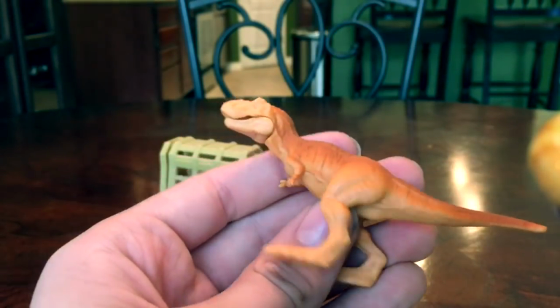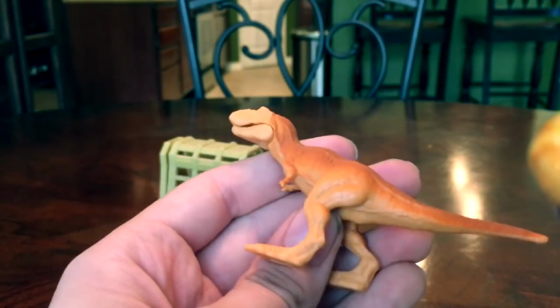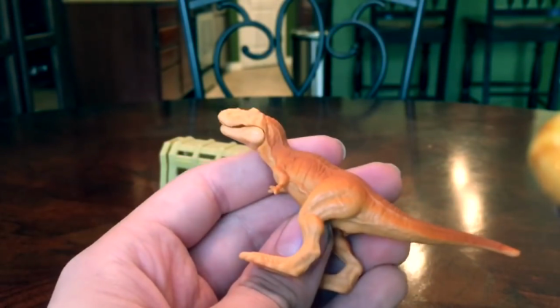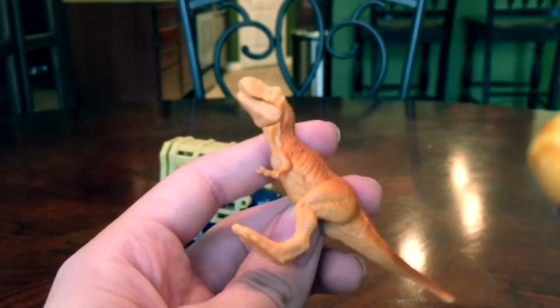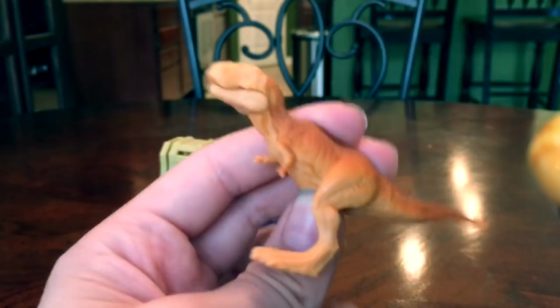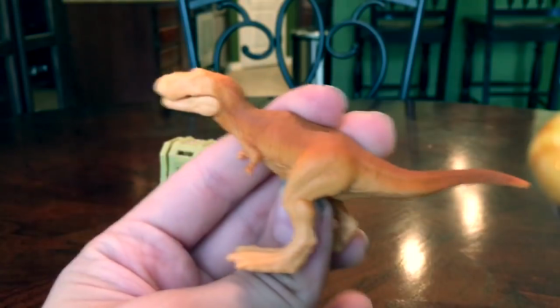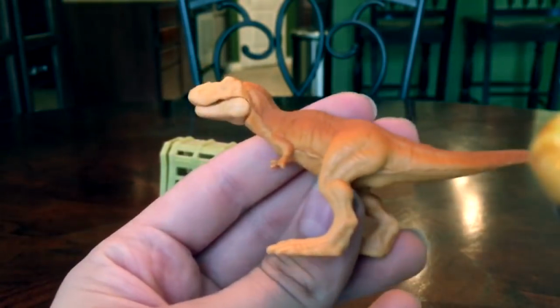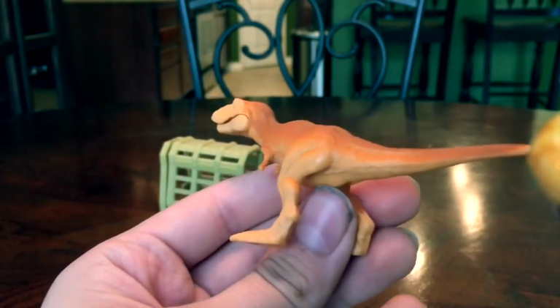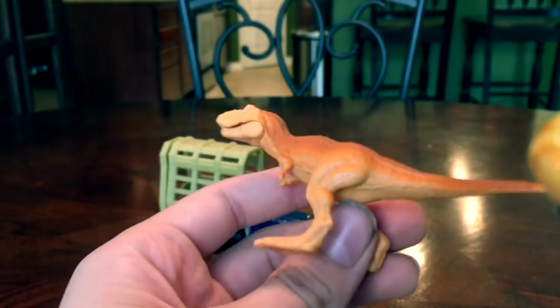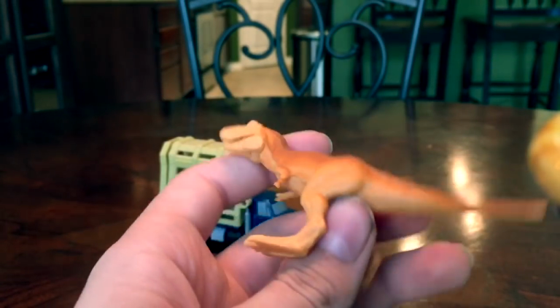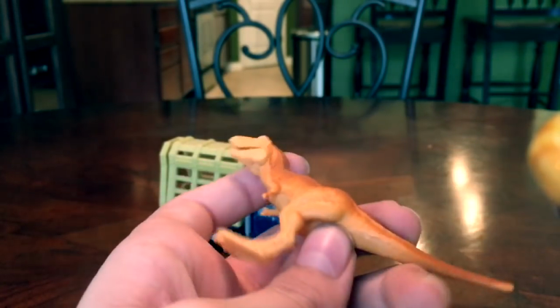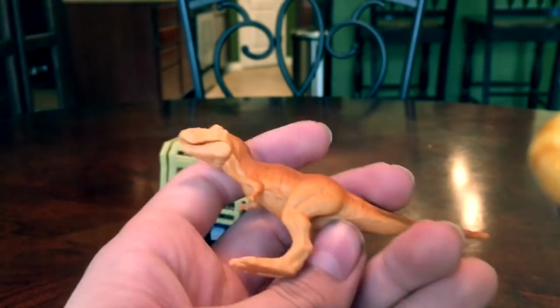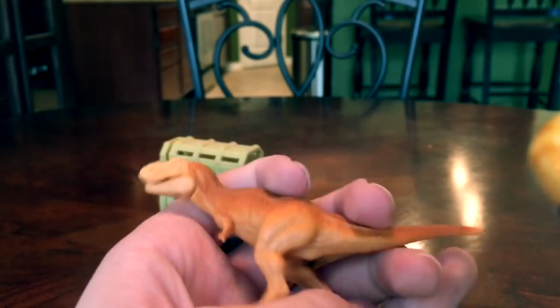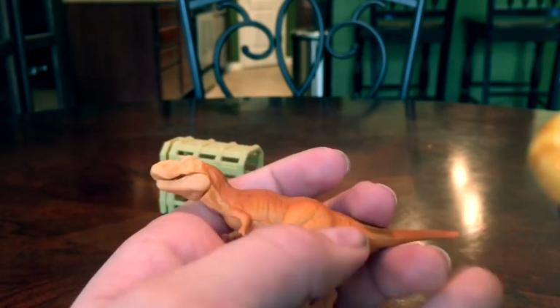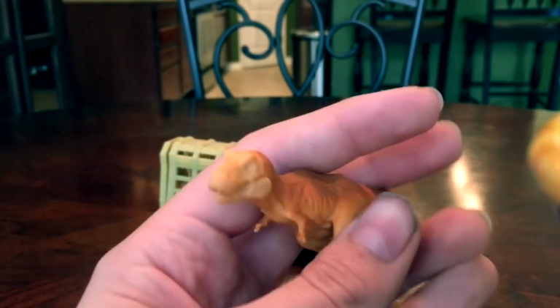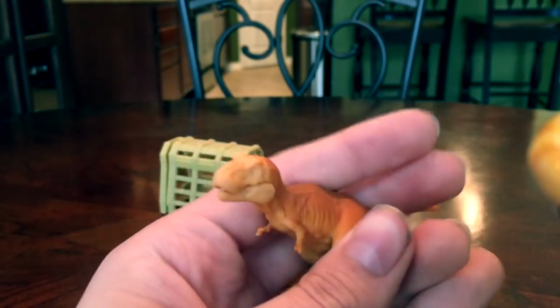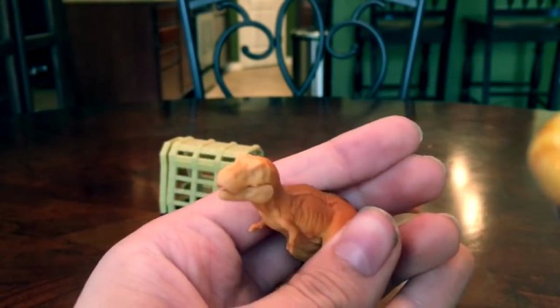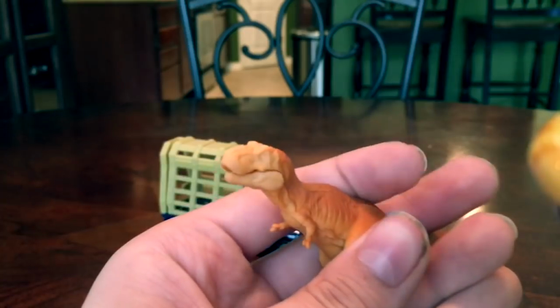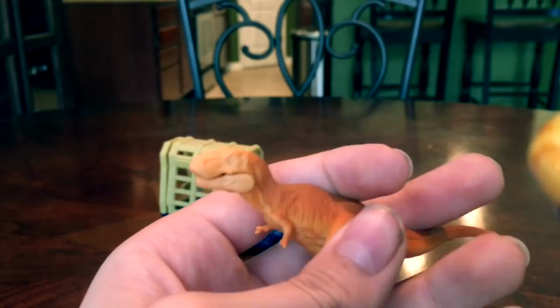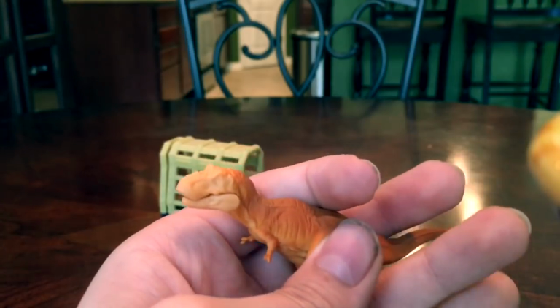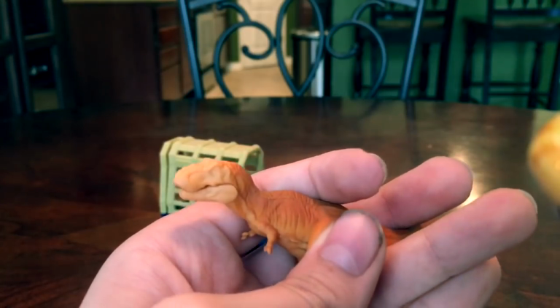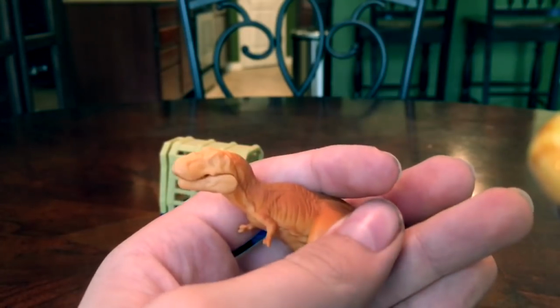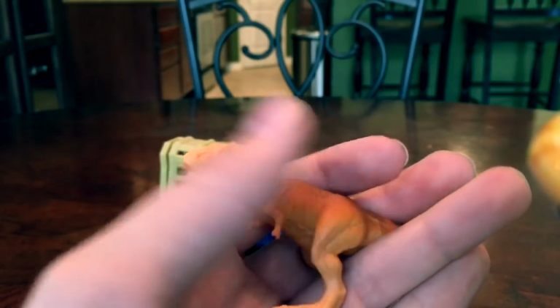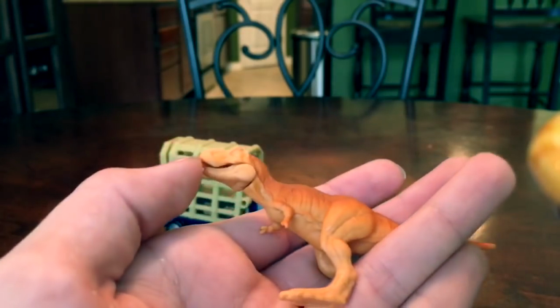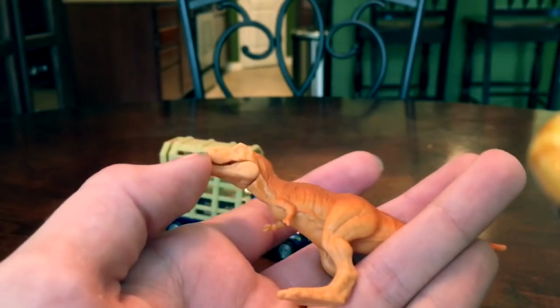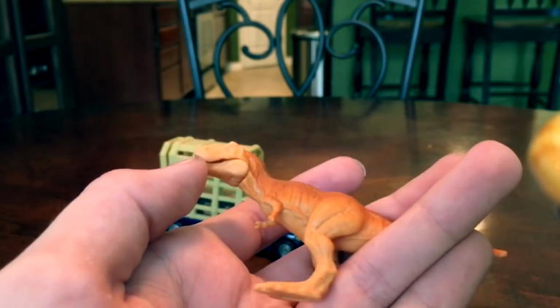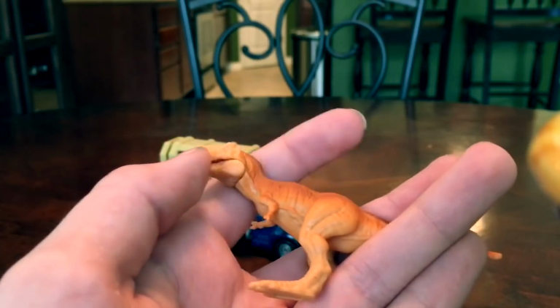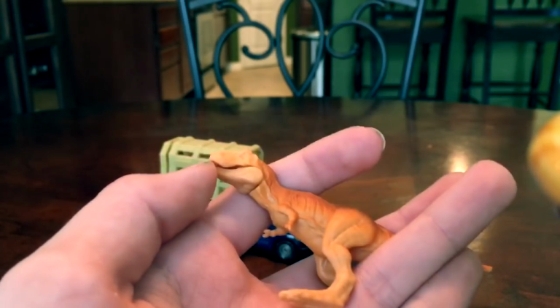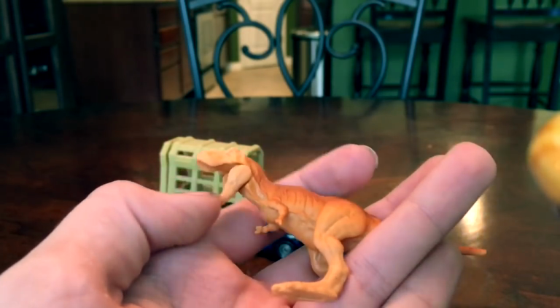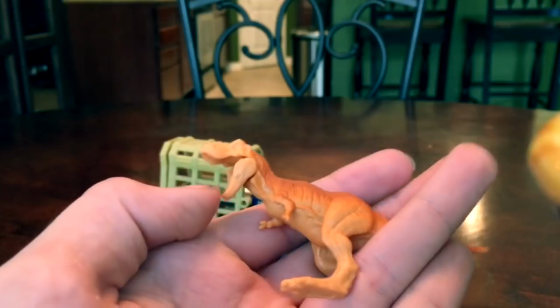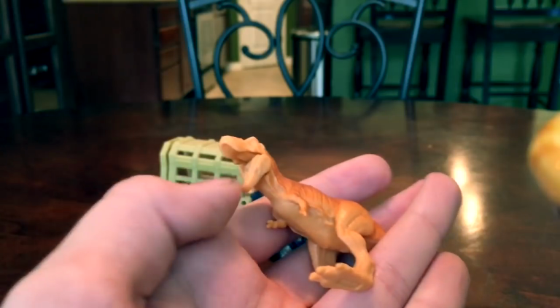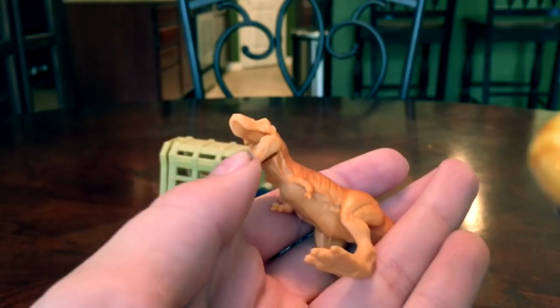I might repaint this to be more of a dark brown, because the T-Rex in Jurassic Park and Jurassic World is more of a dark brown than the kind of orangey tan color that this is going for.